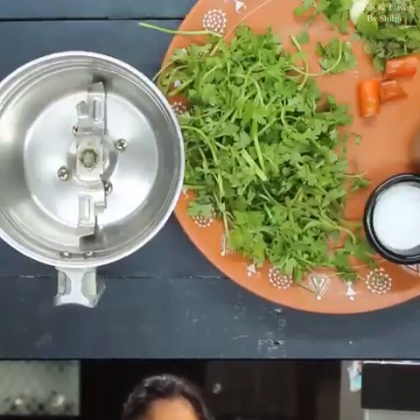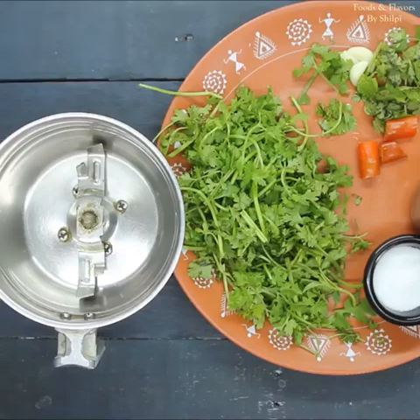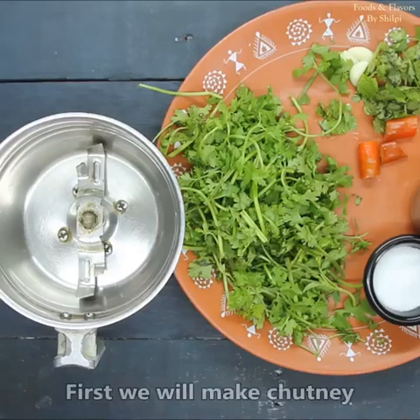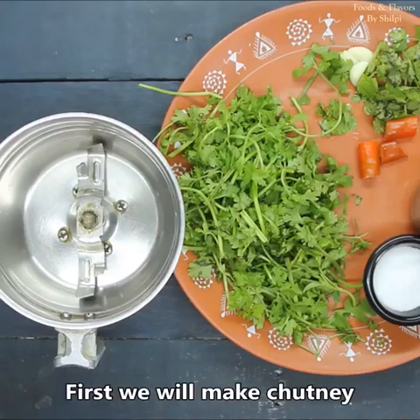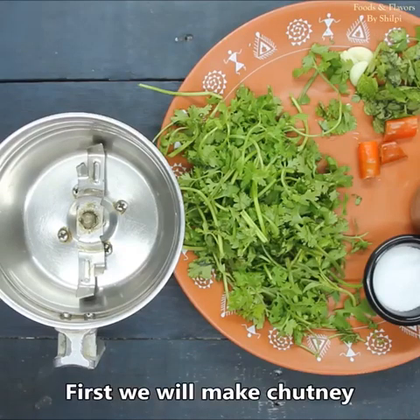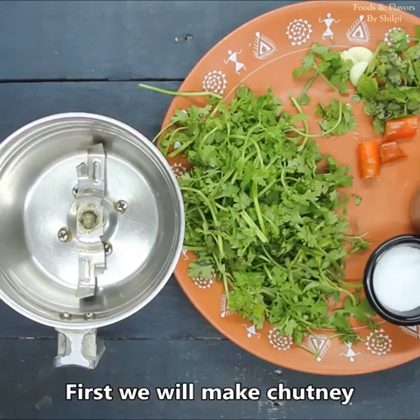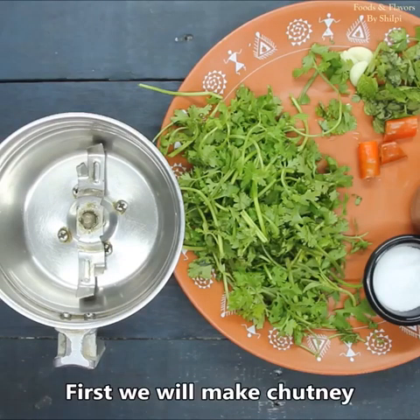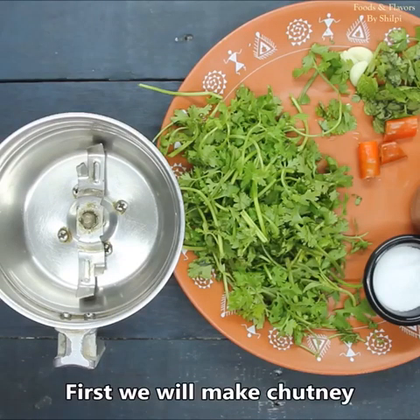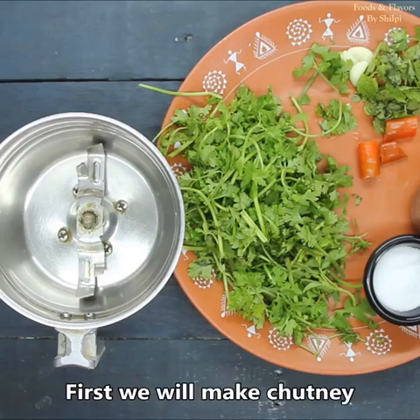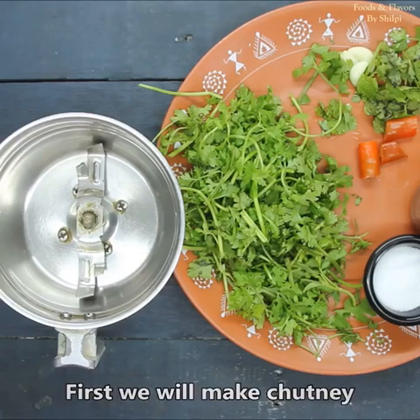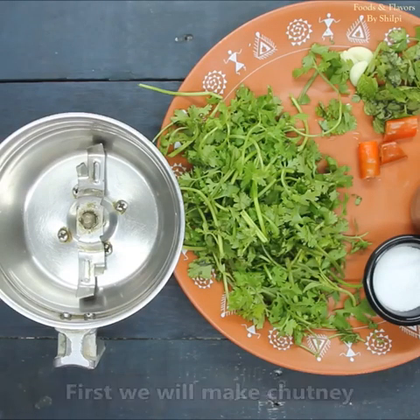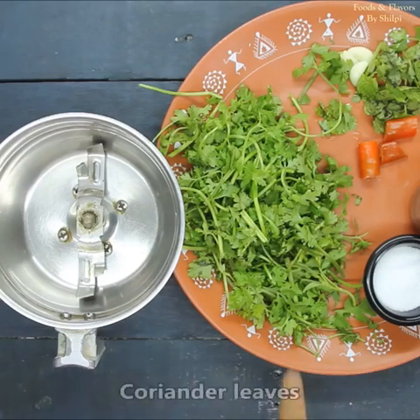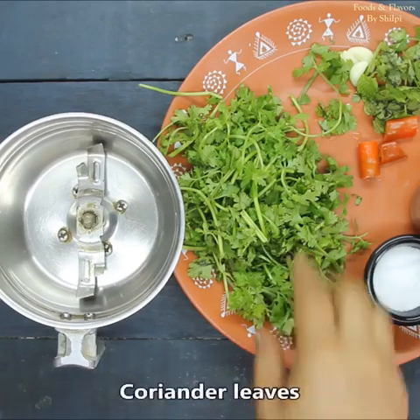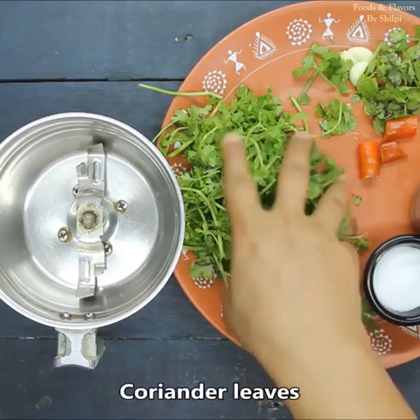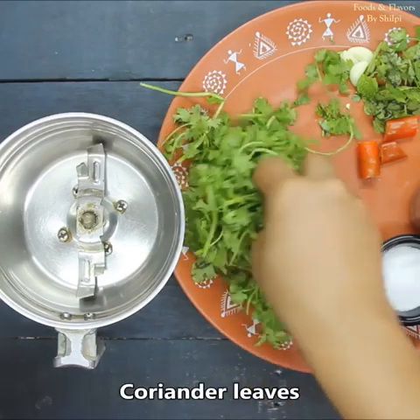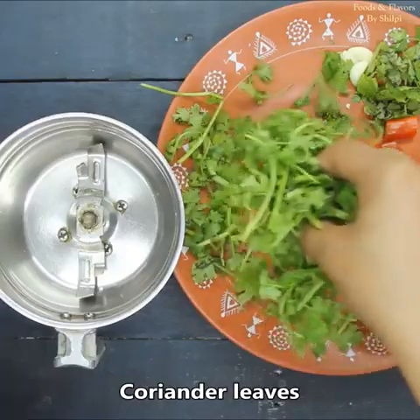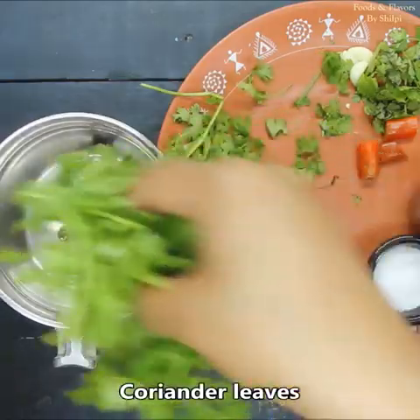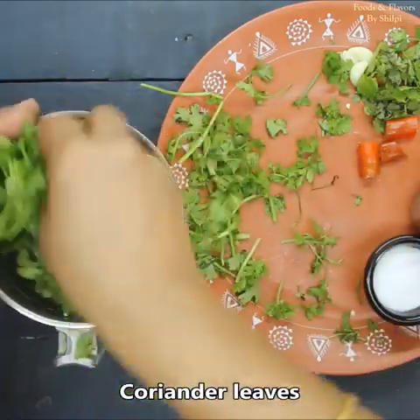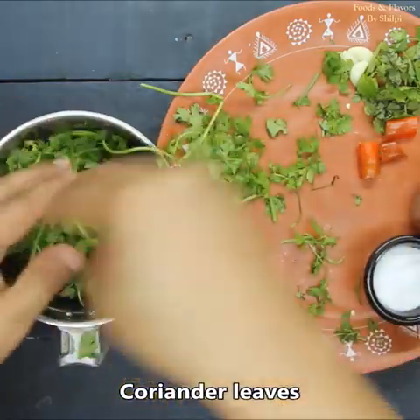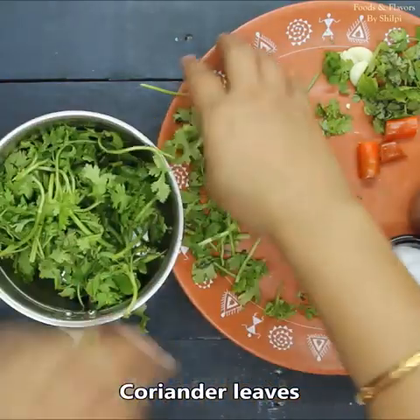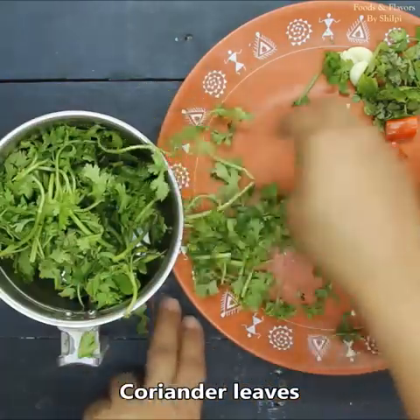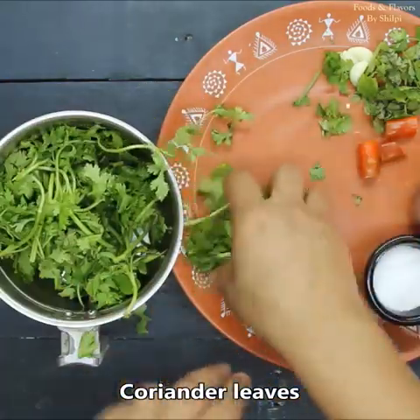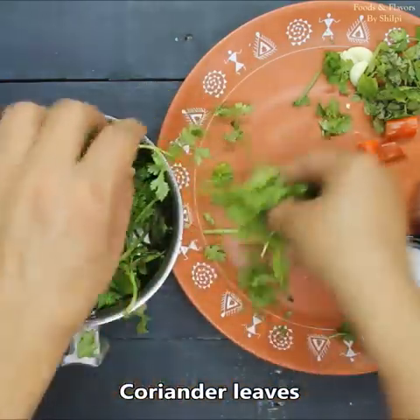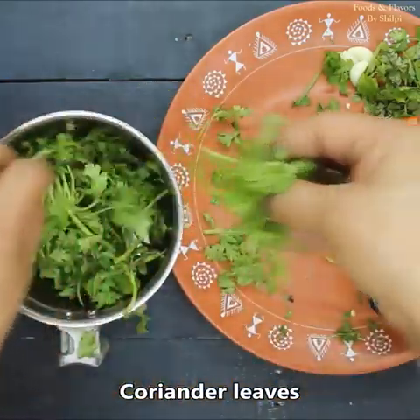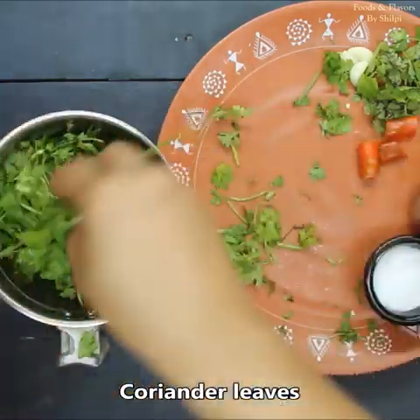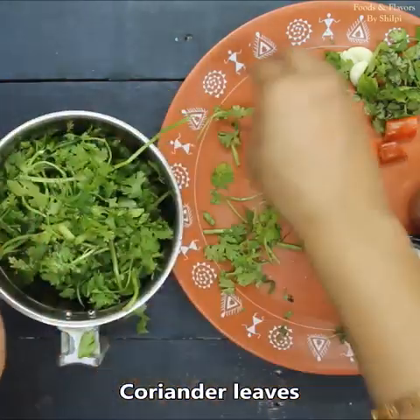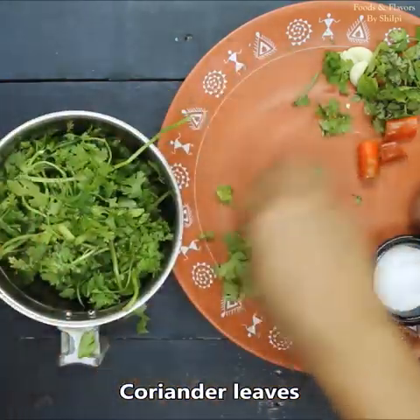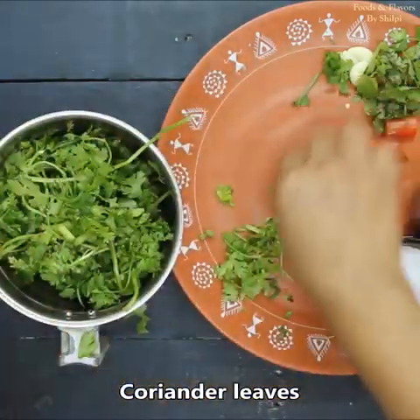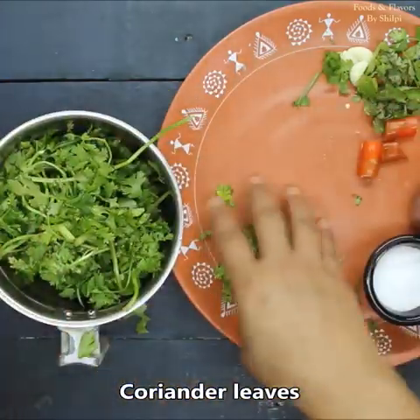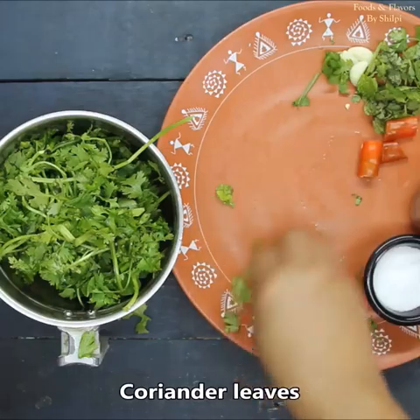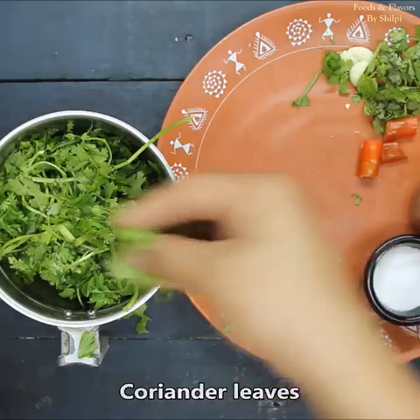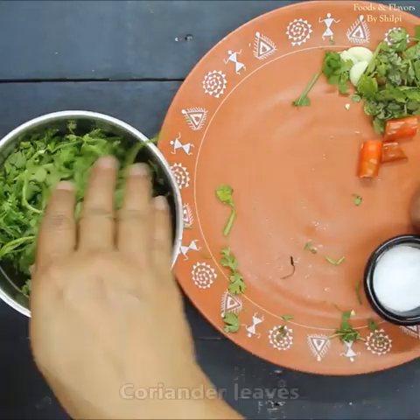First of all, we are going to prepare a small chicken. Here I have a chopped chicken. I washed it well. Now take the quantity.